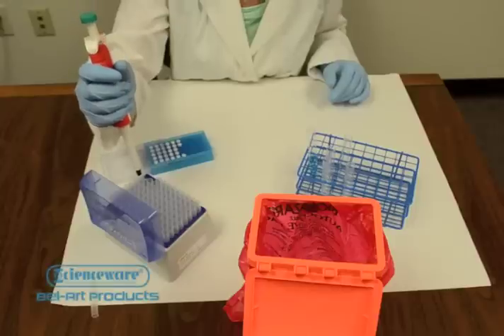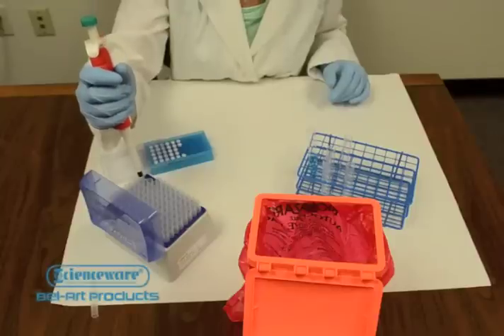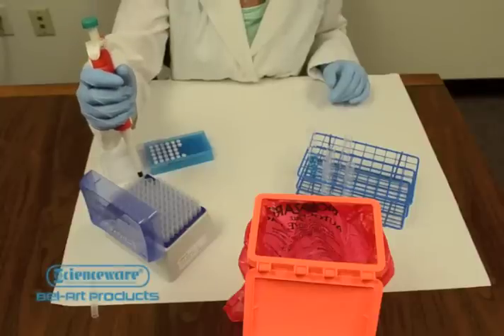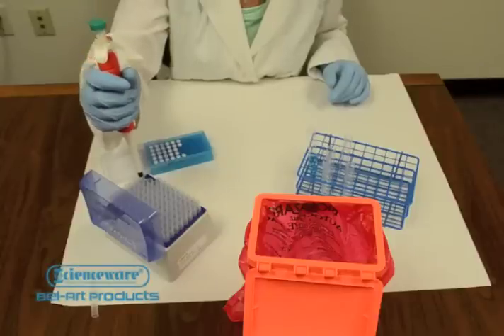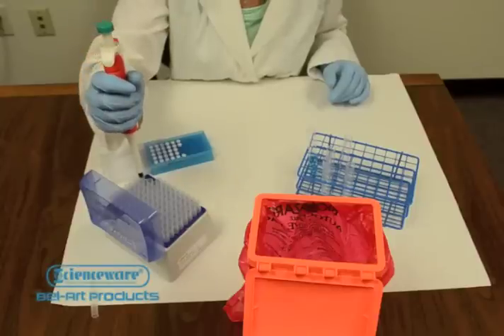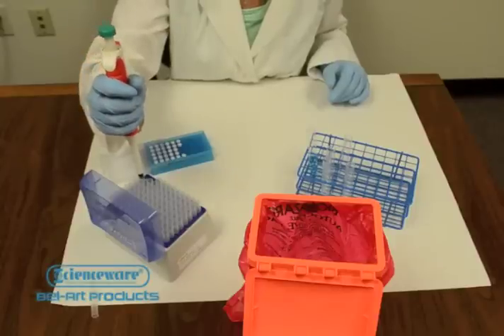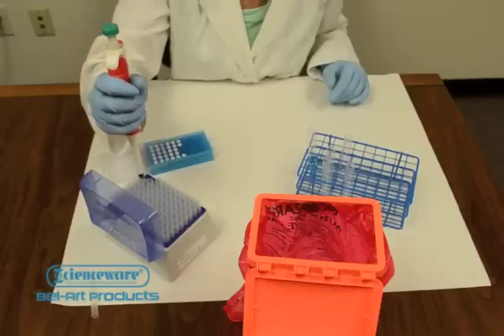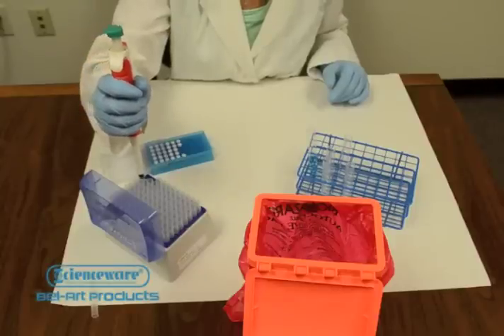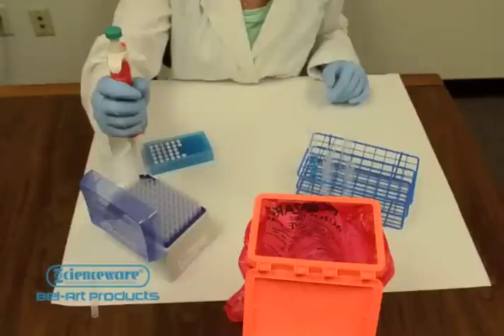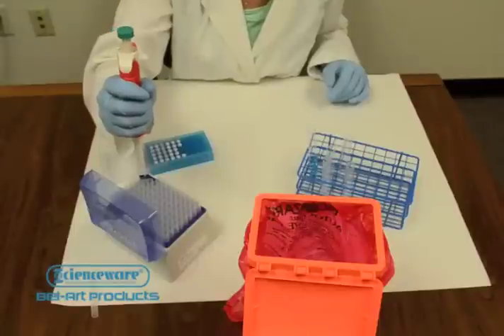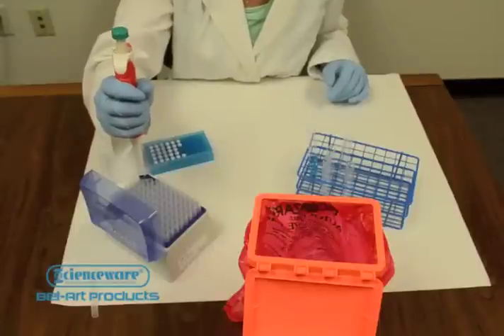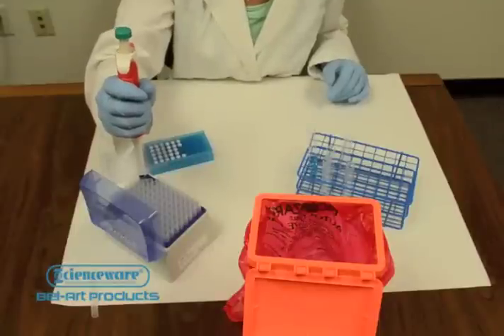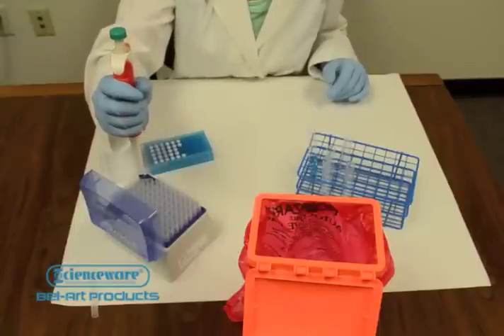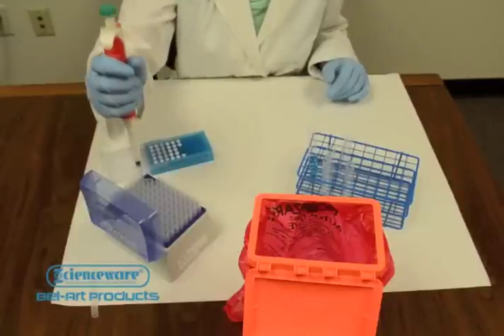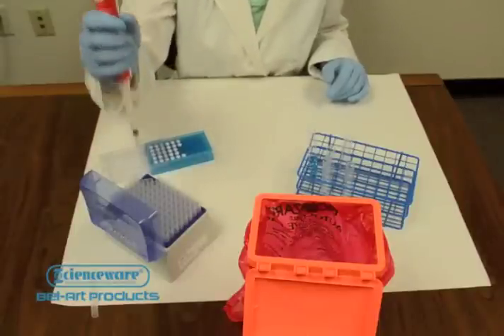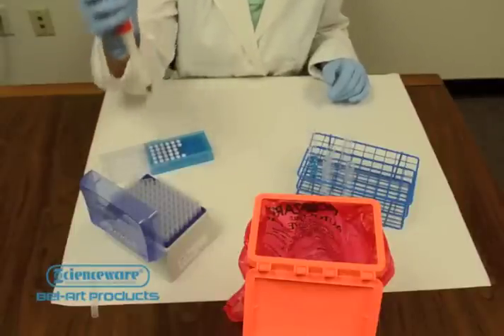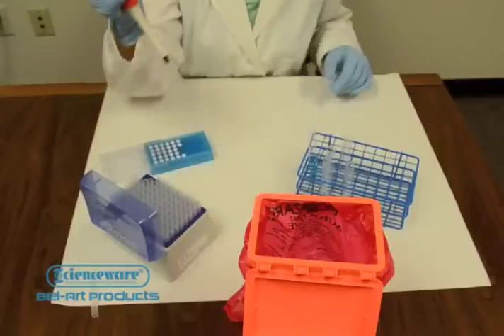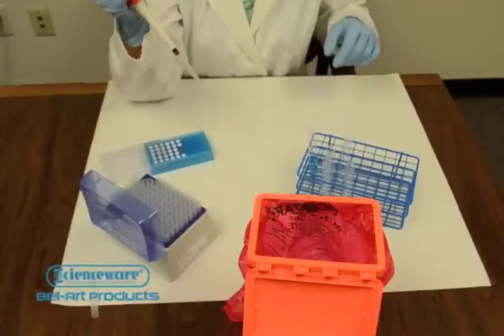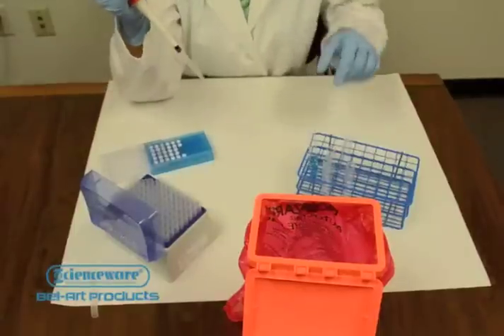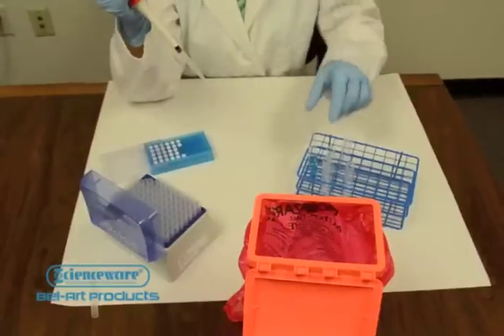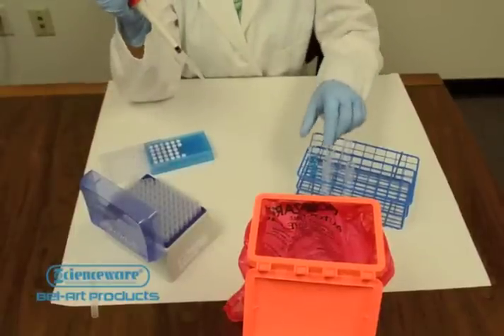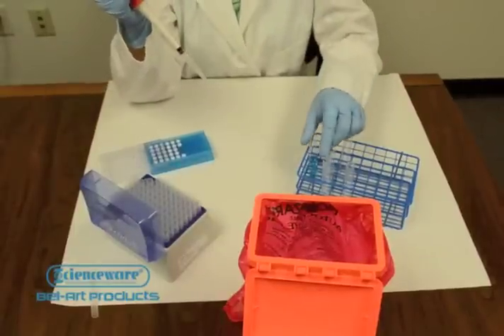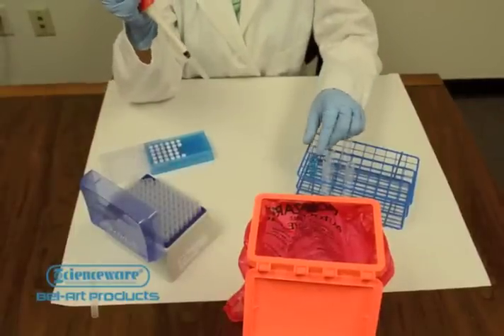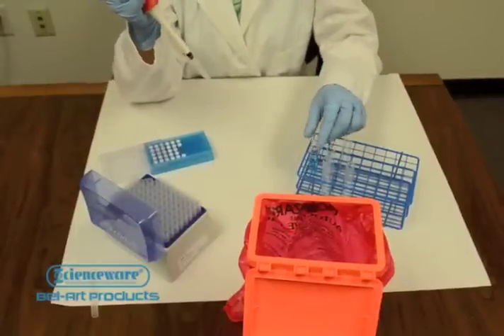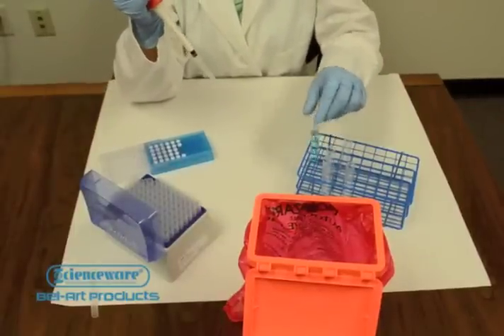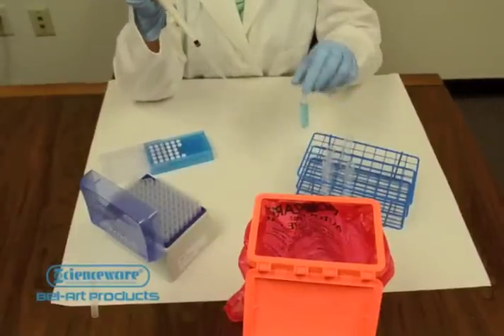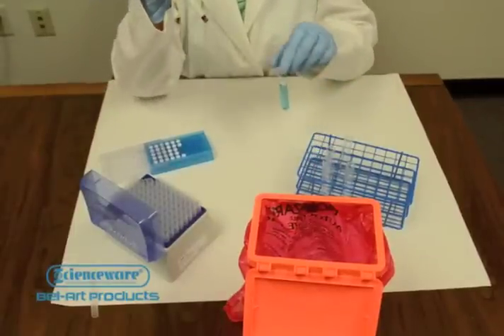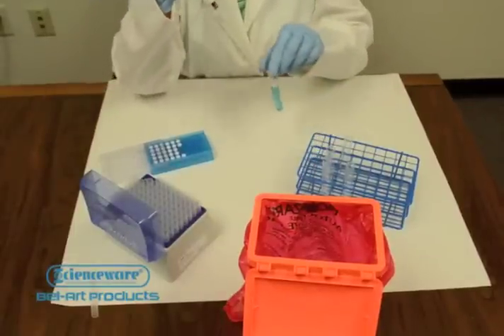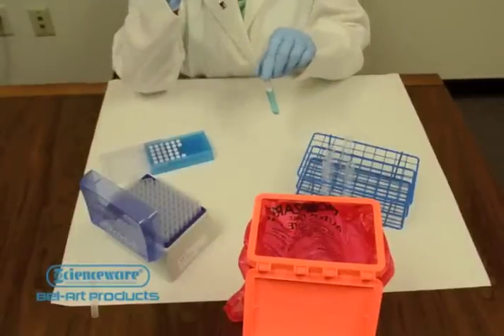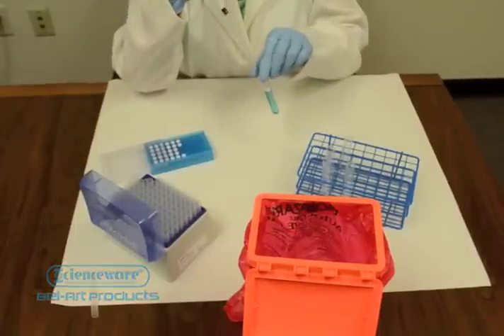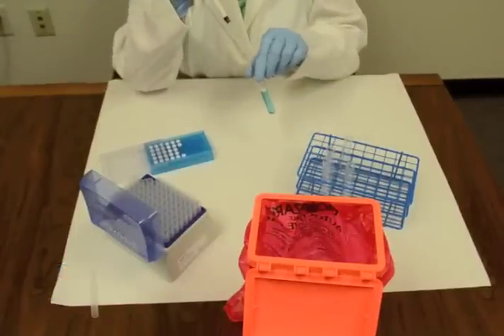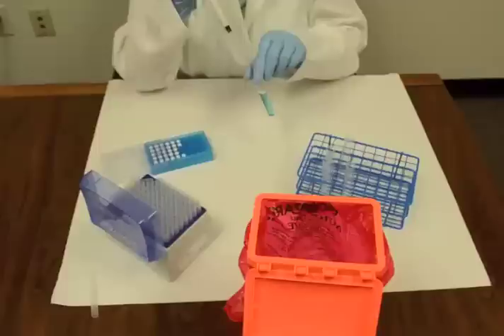Flomi cell strainers are unique strainers that provide fast efficient filtering with minimal sample loss while providing reduced risk of cytometer clogs.